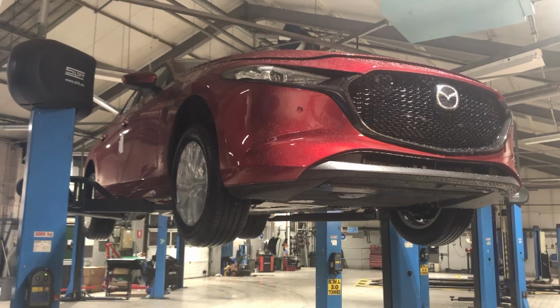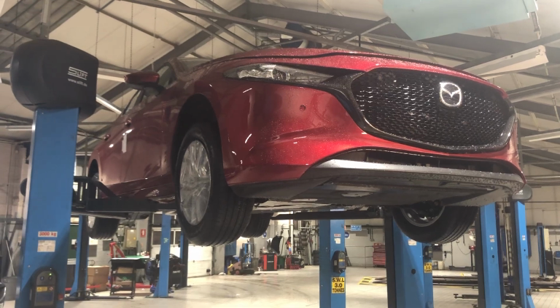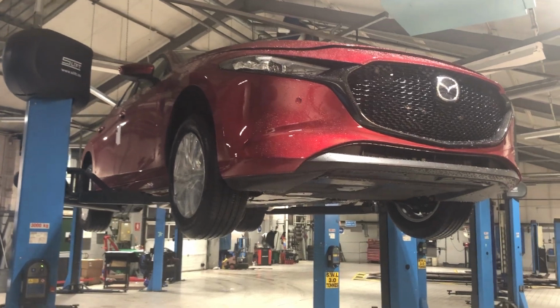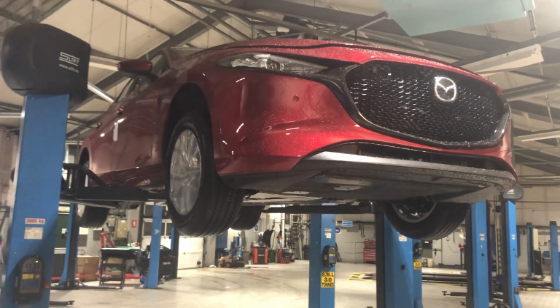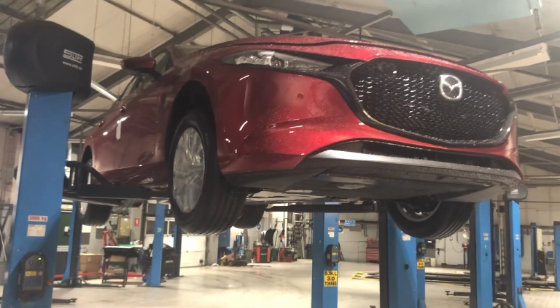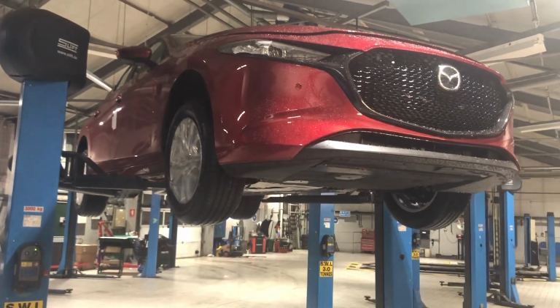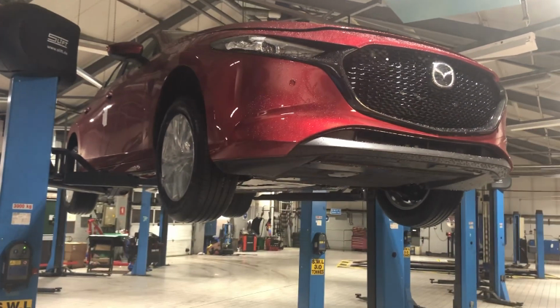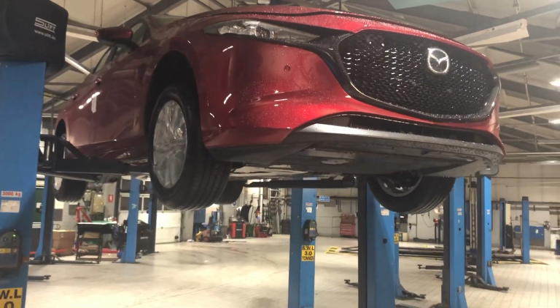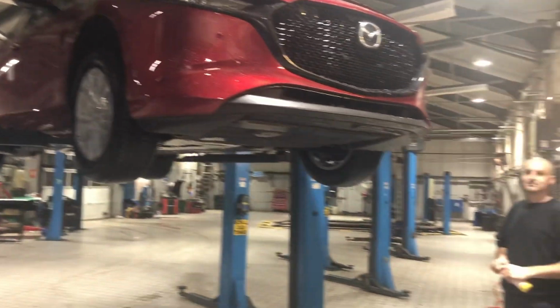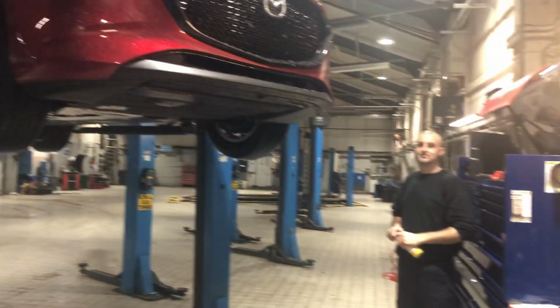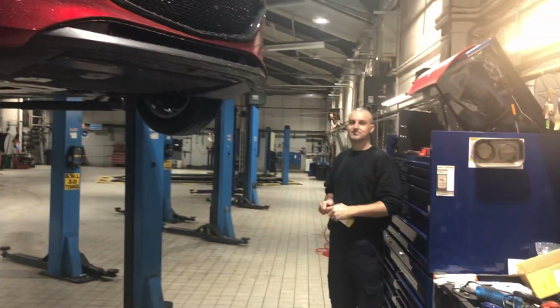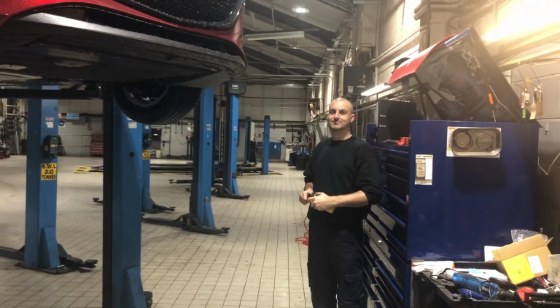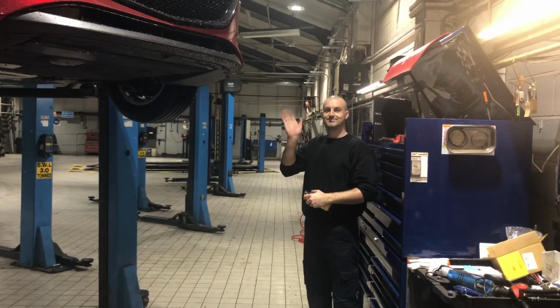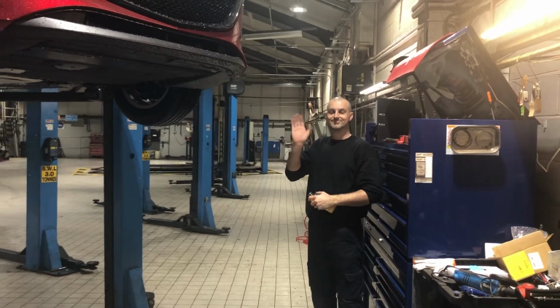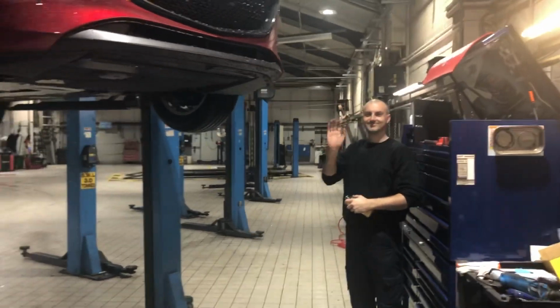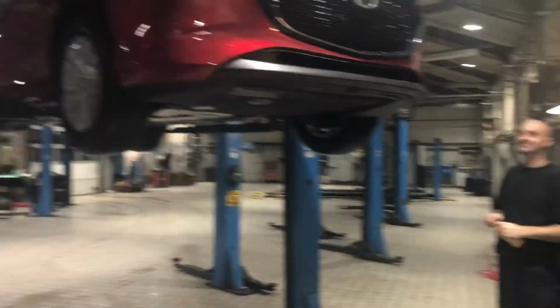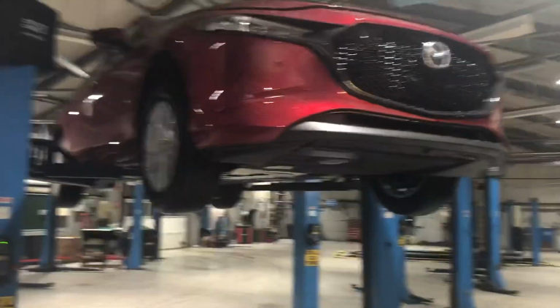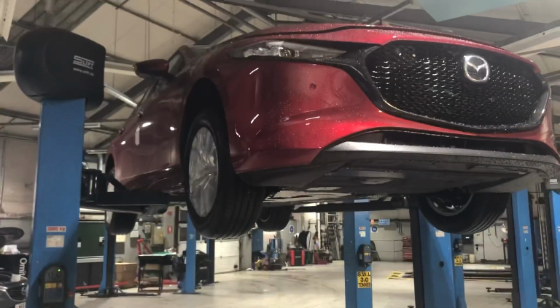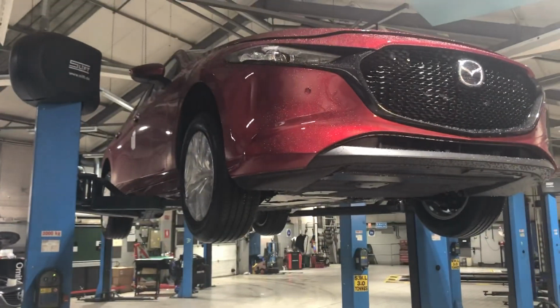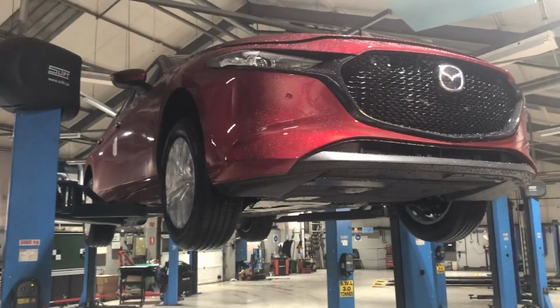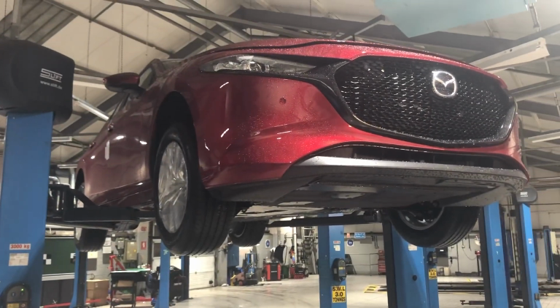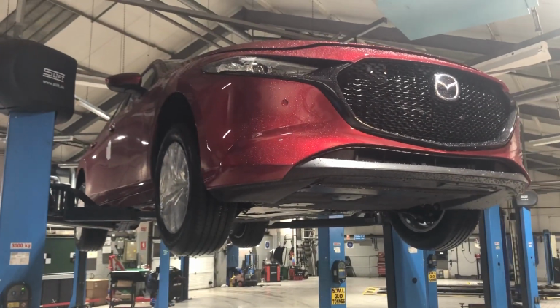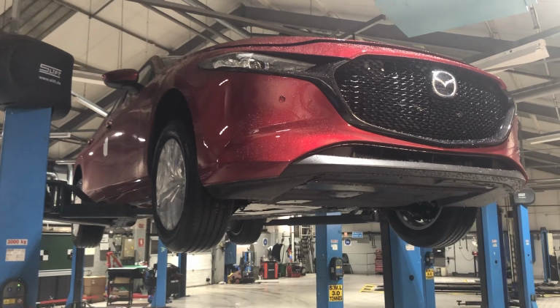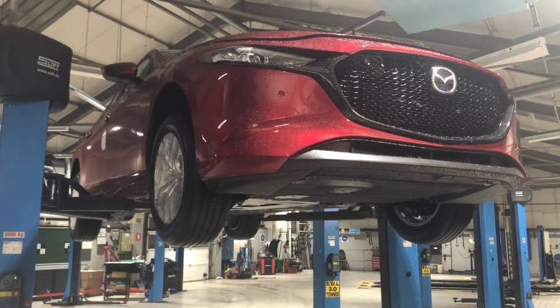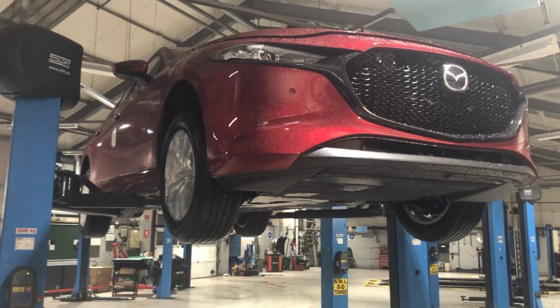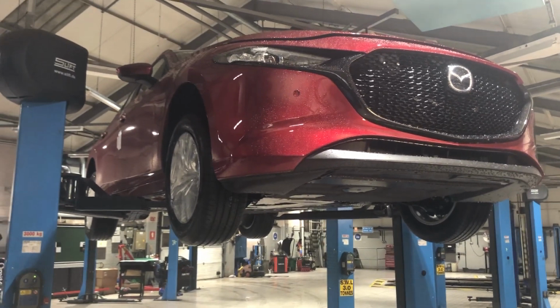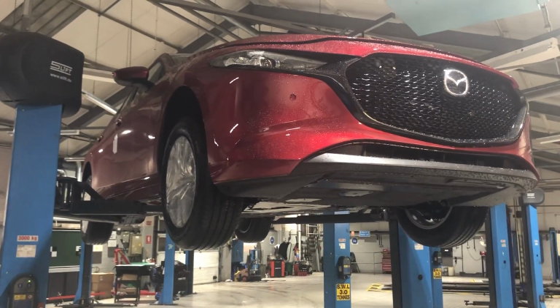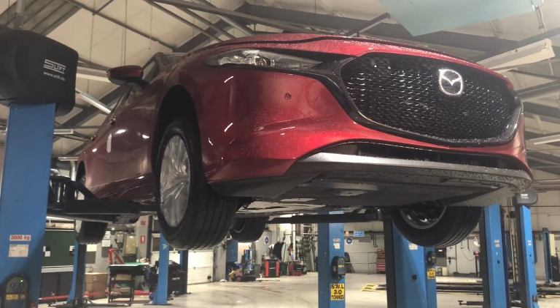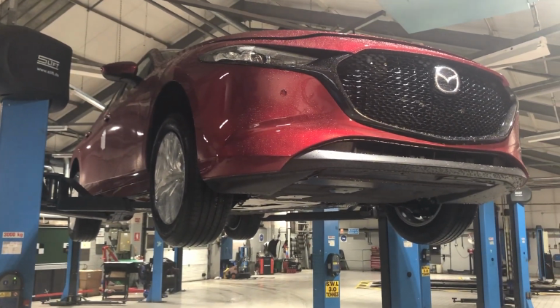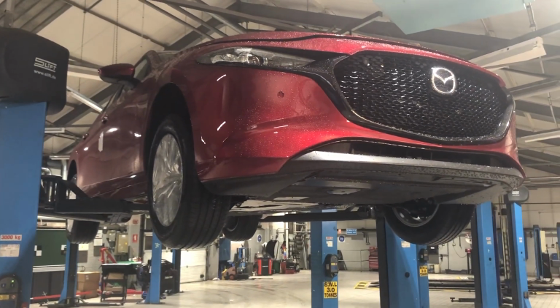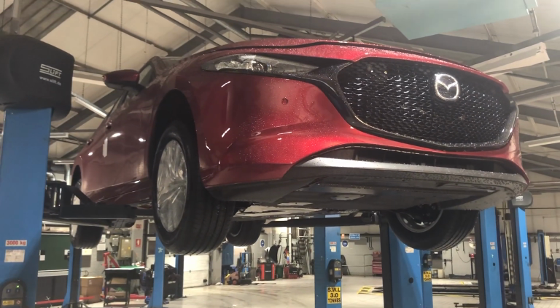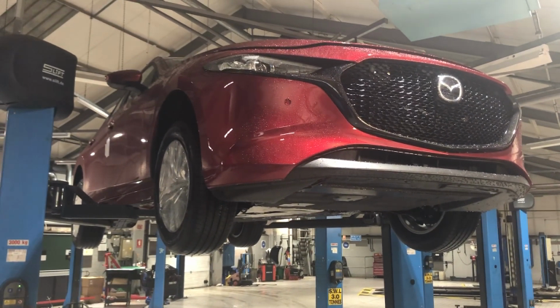Hi everyone, this is Kelly from Mazda Gurus. I'm in our workshop with the lovely Jeremy - he's one of our fabulous technicians. We have got a Mazda 3 in the air, which is a Skyactiv-G engine, which is our mild hybrid.